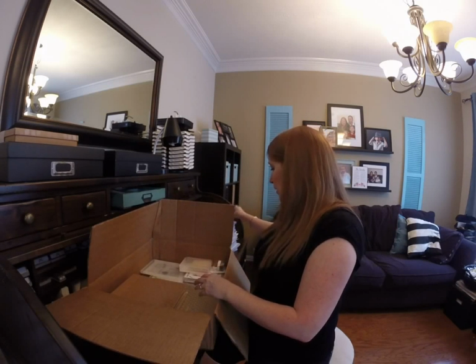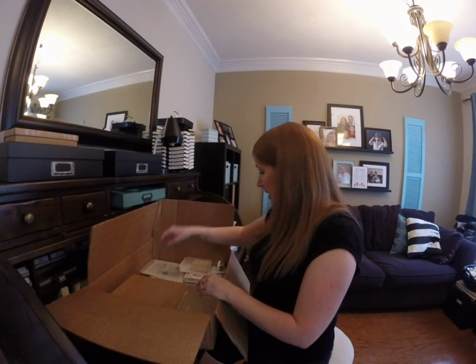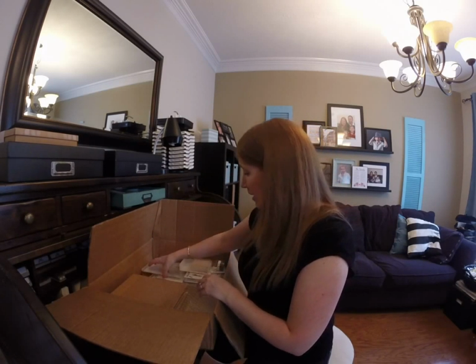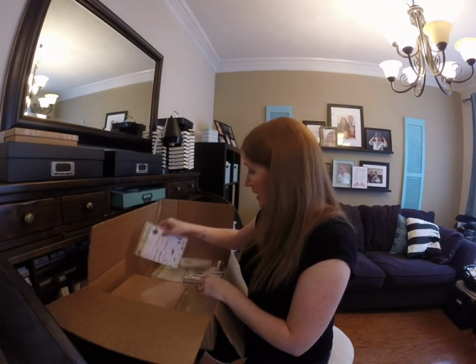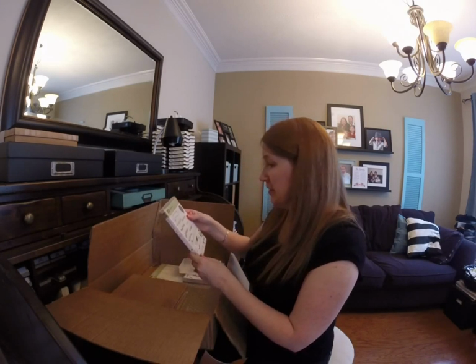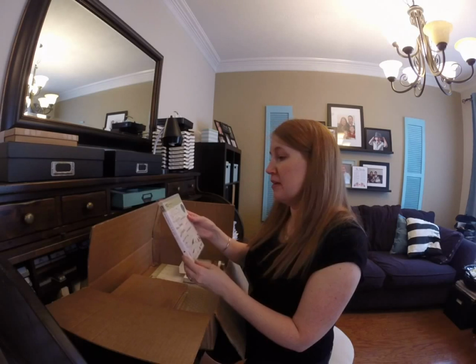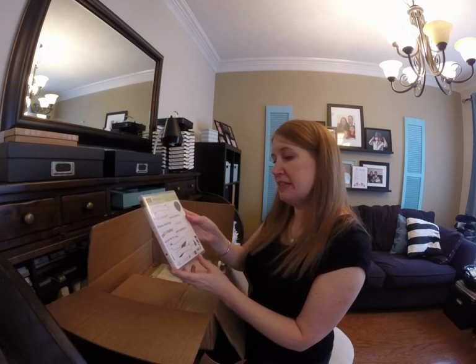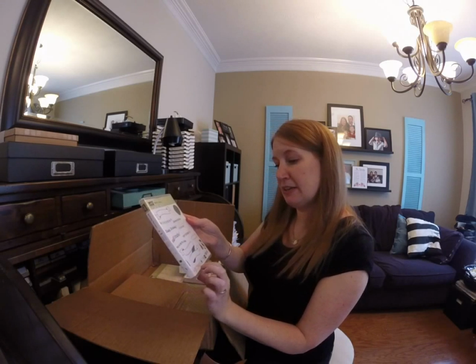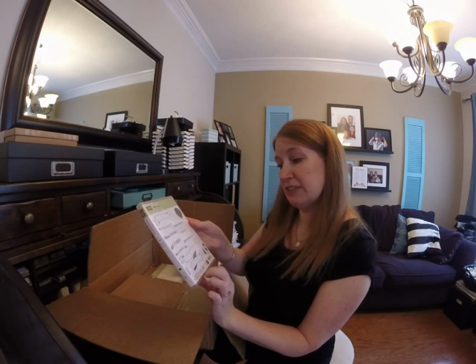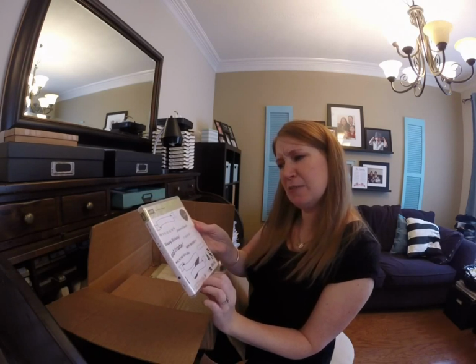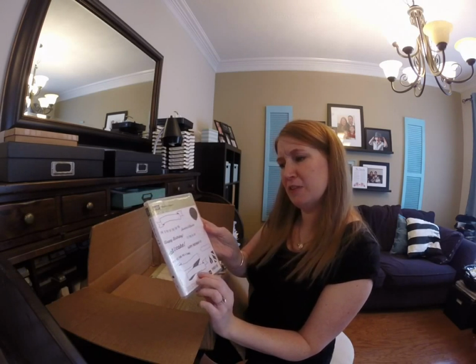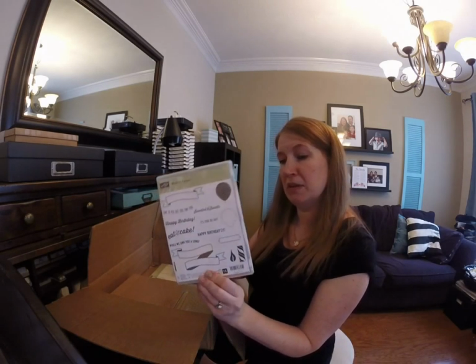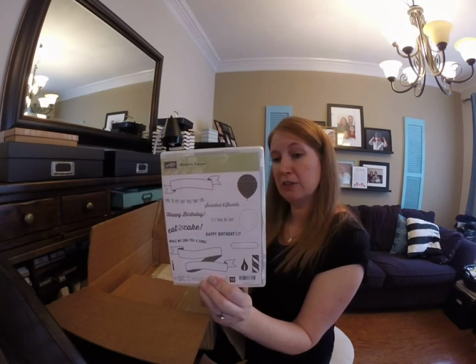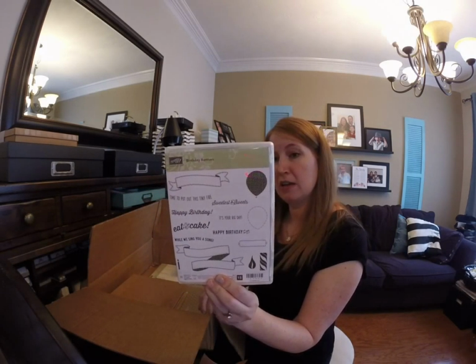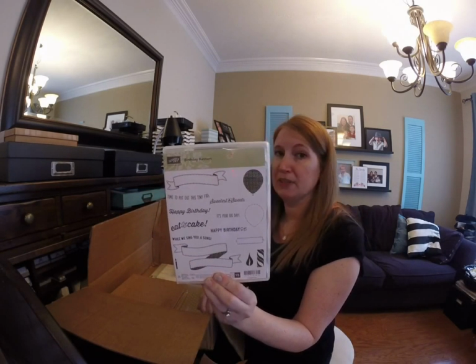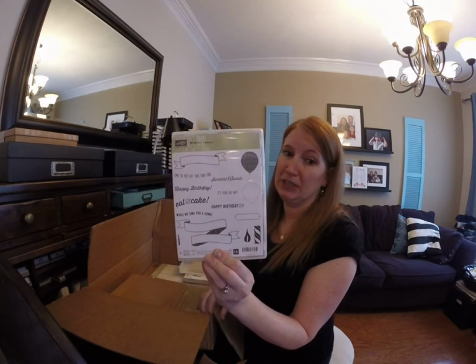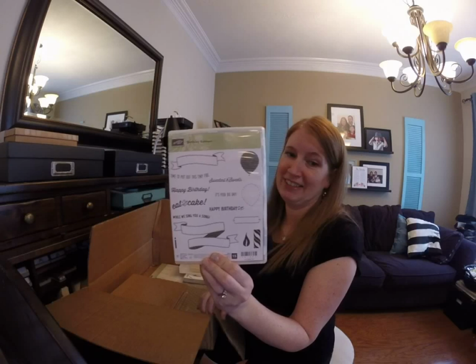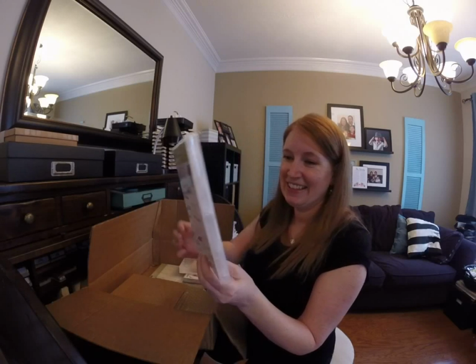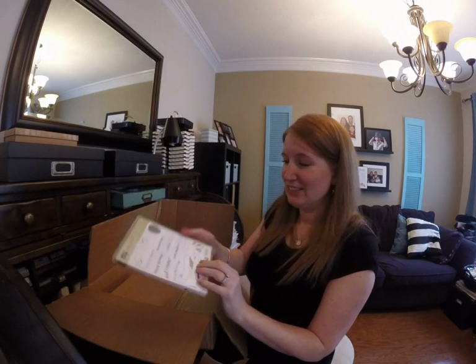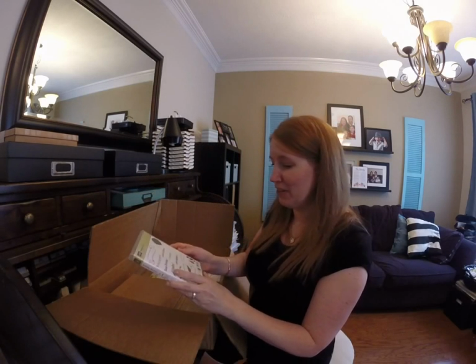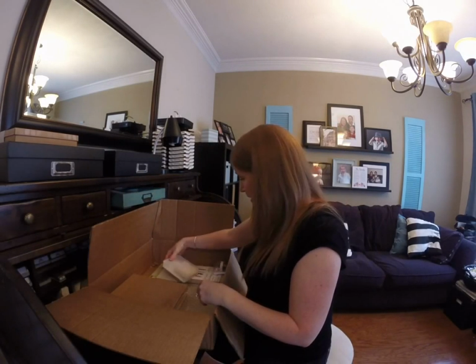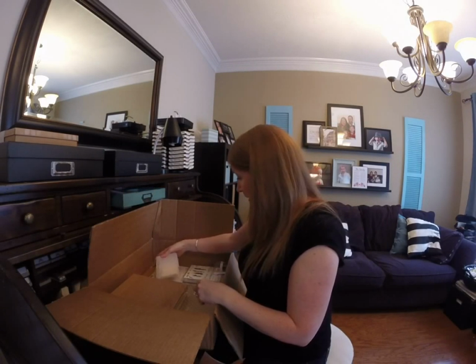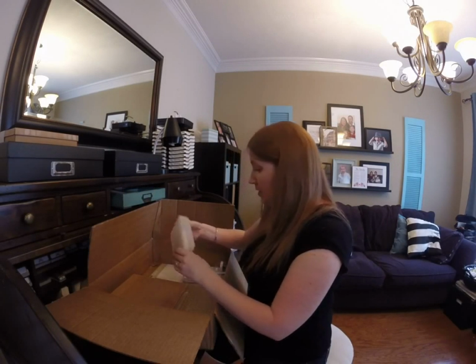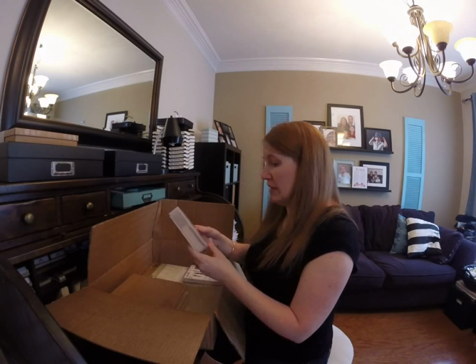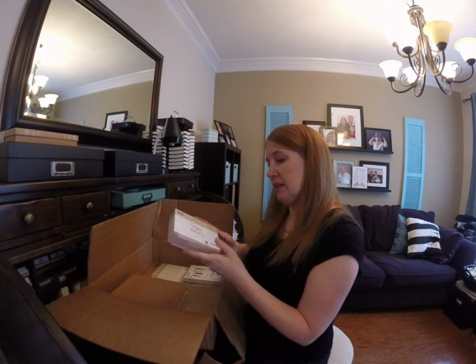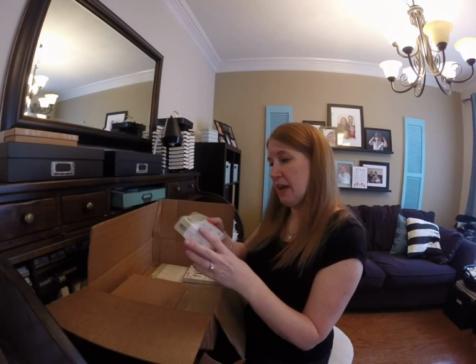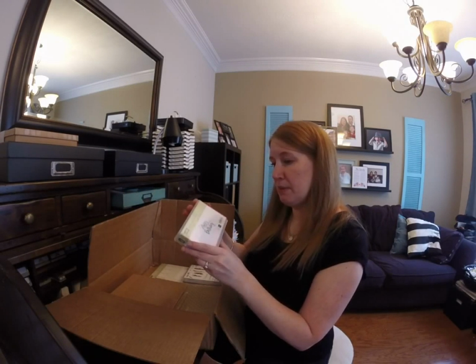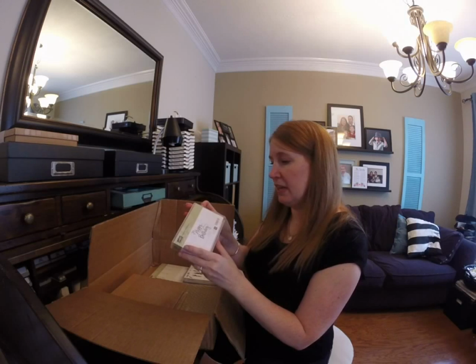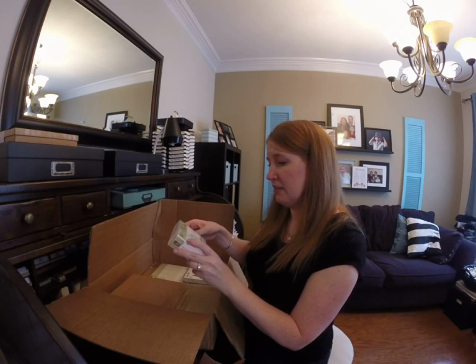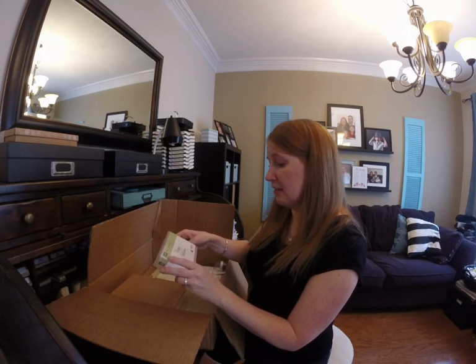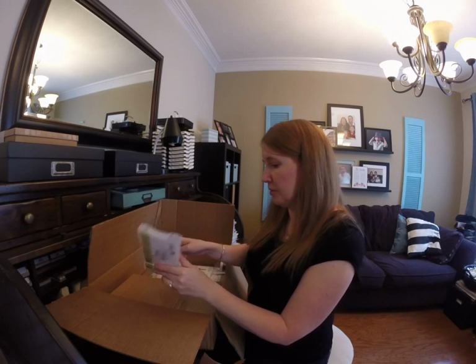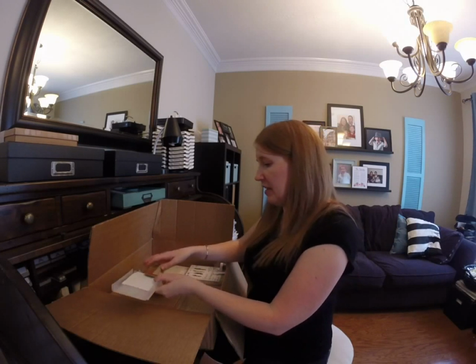I have a pile of stamps! Birthday Banners — I can't remember if this one came in a bundle or not but it's really cute. I got the Happy Birthday, the stylized birthday stamp.